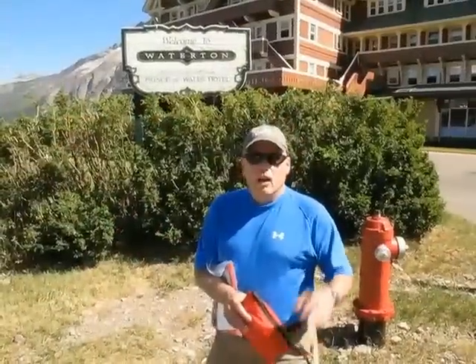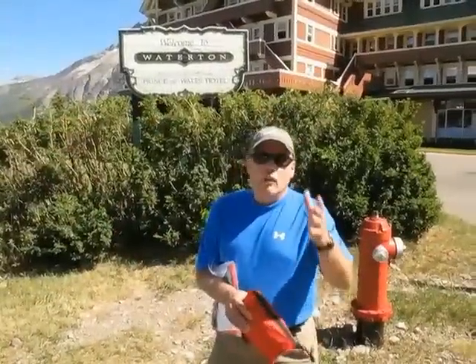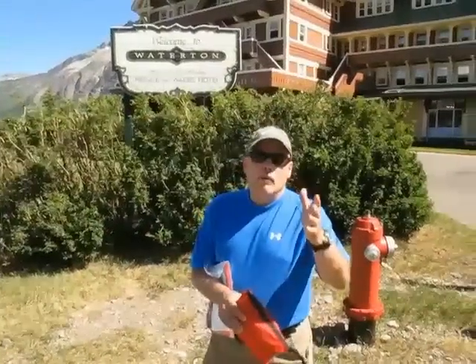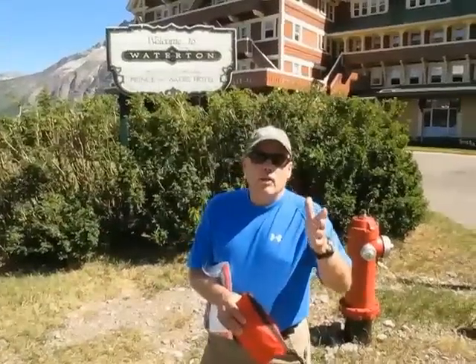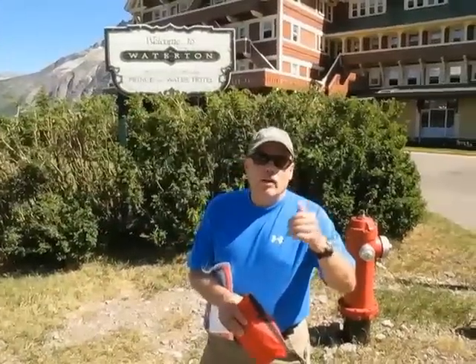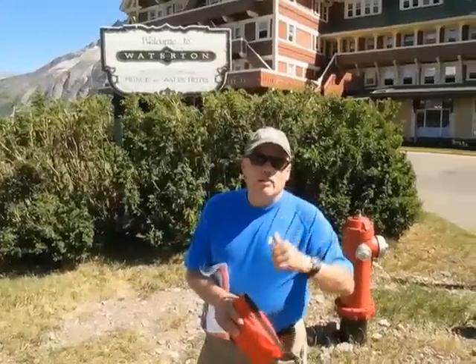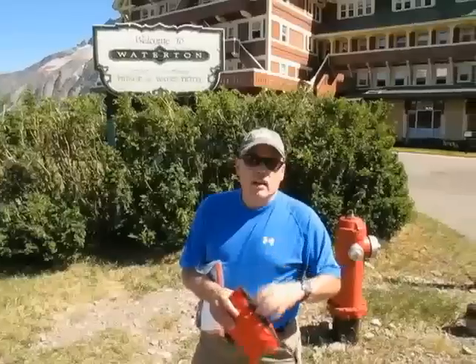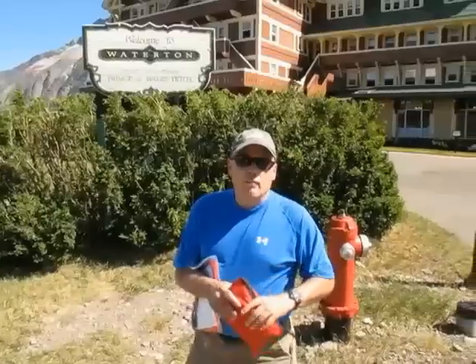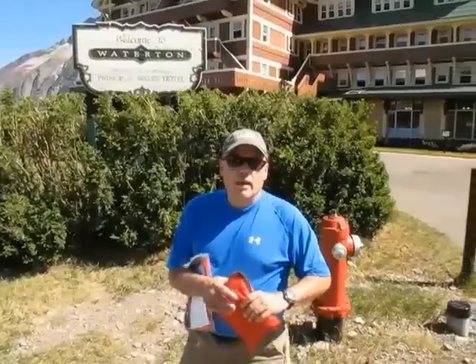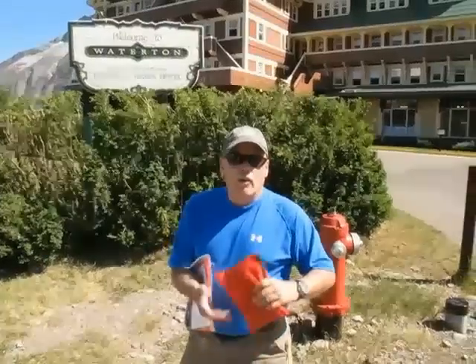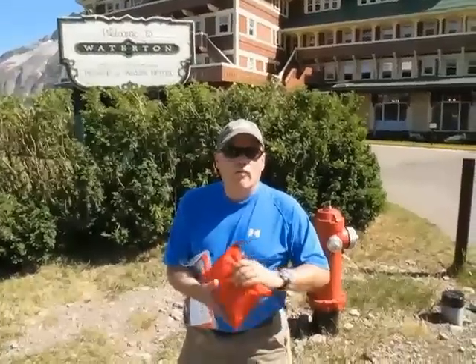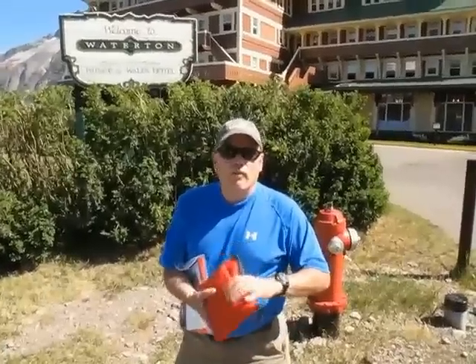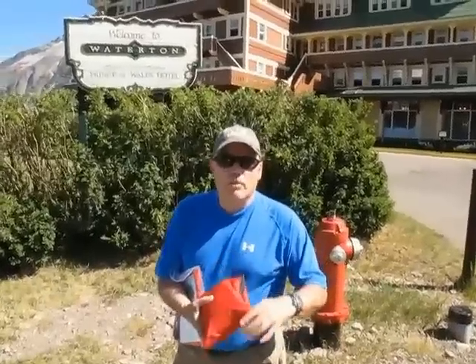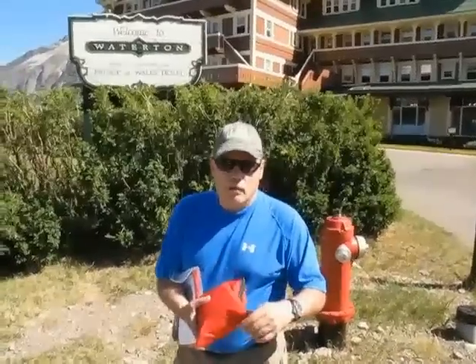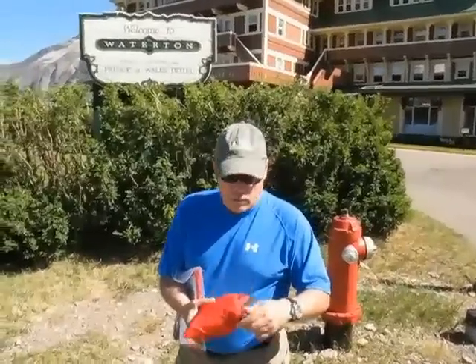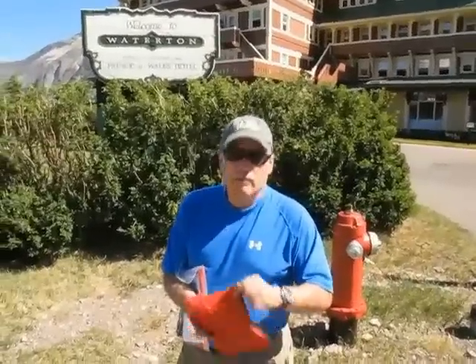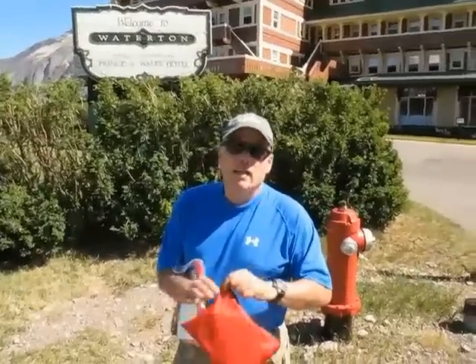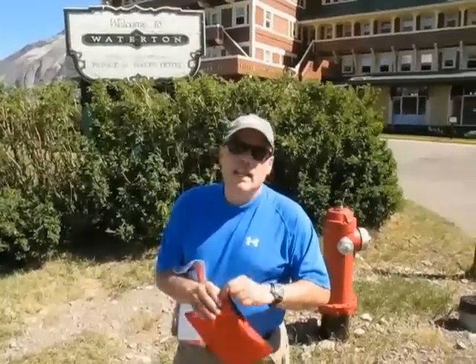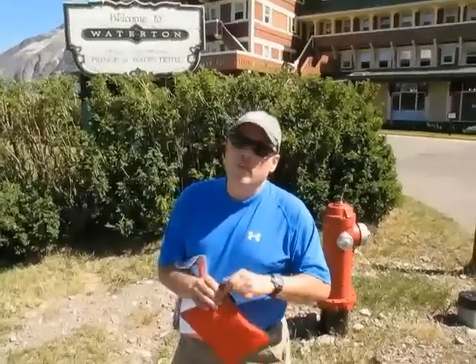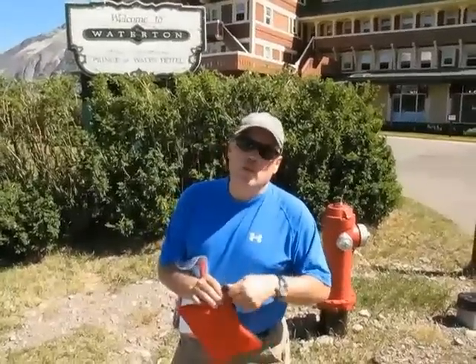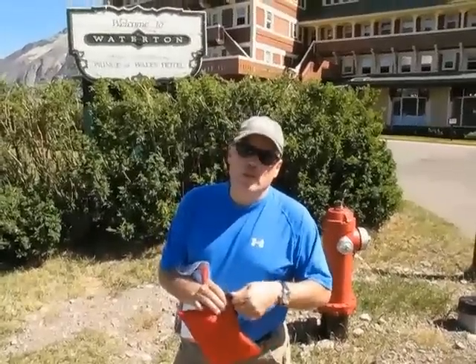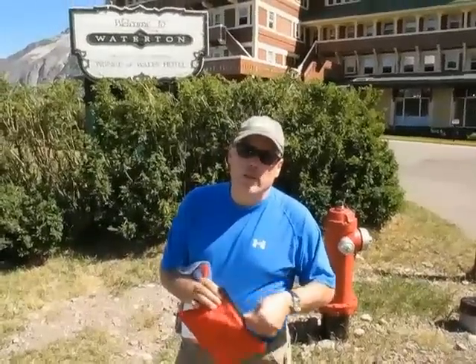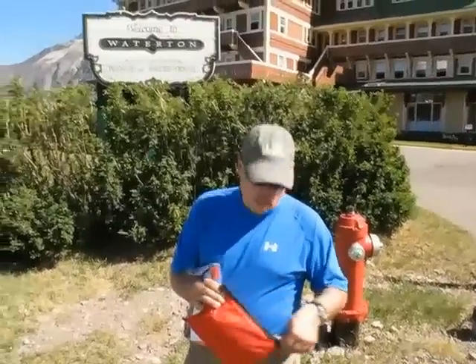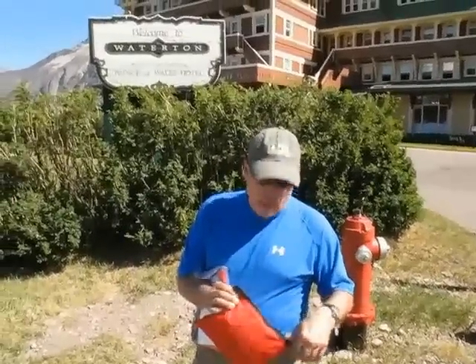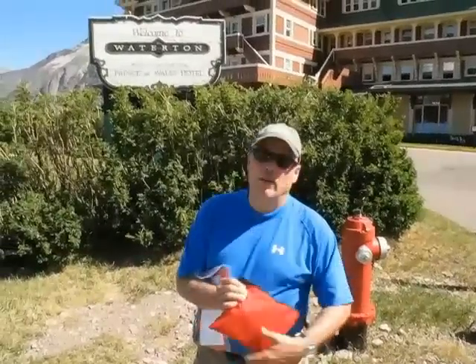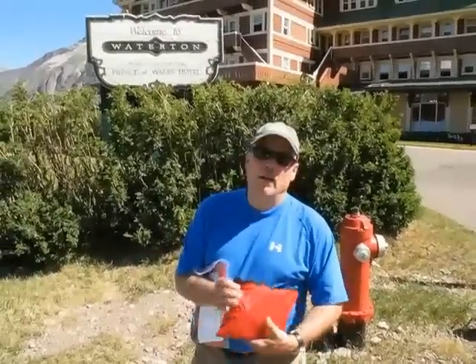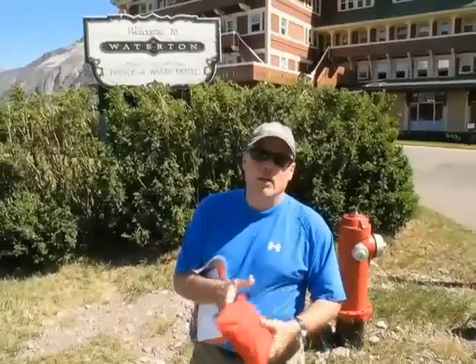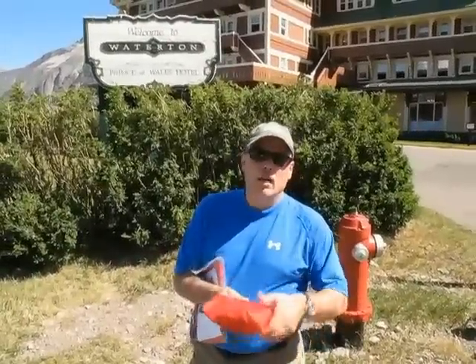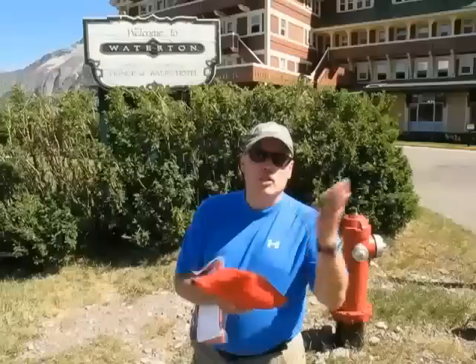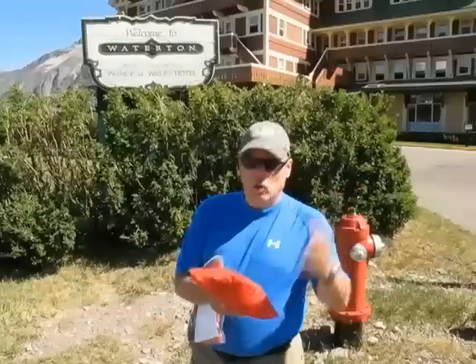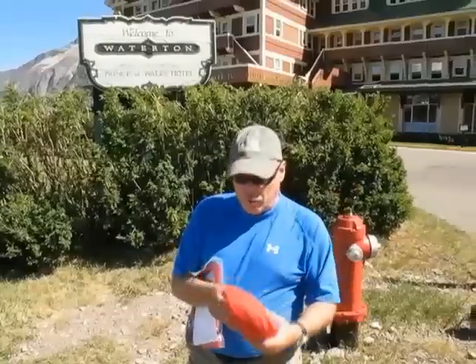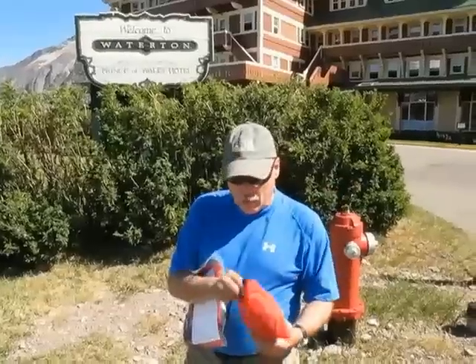My daughter Kelsey got a bite on her foot from some sand flies or horse flies here in Canada, and it kind of swelled her foot up.